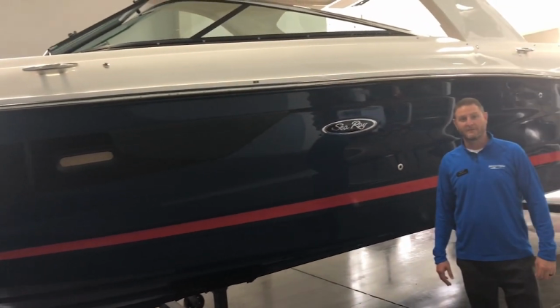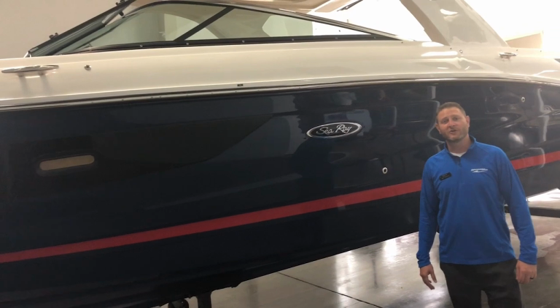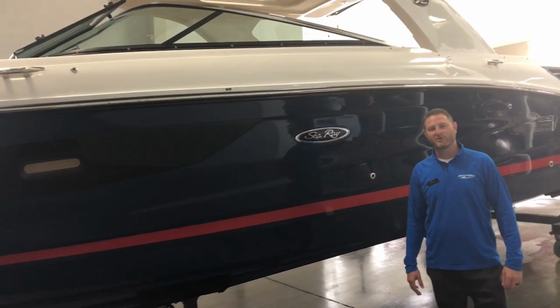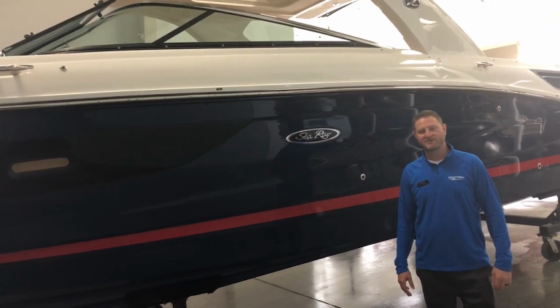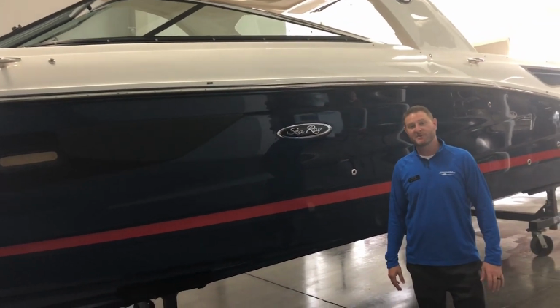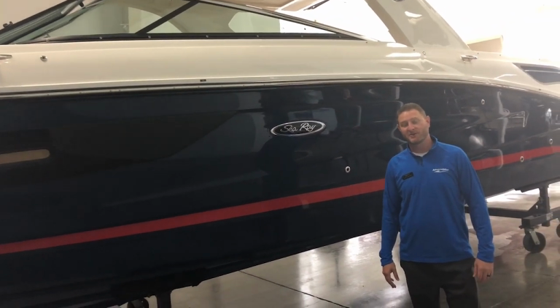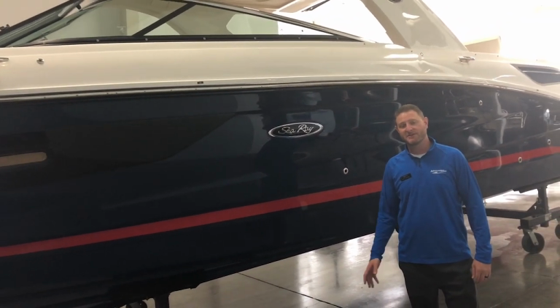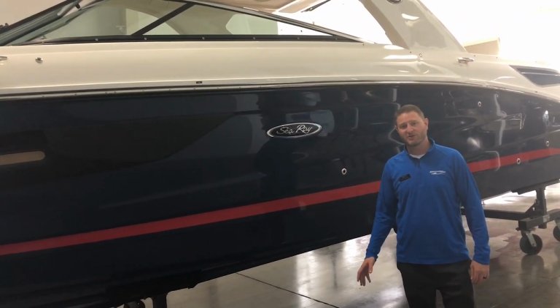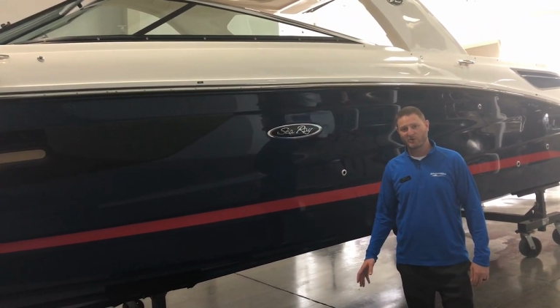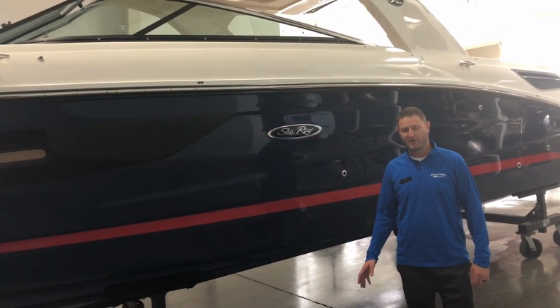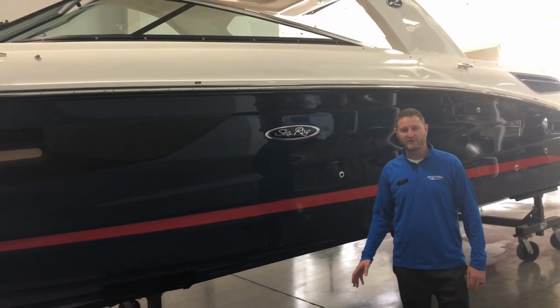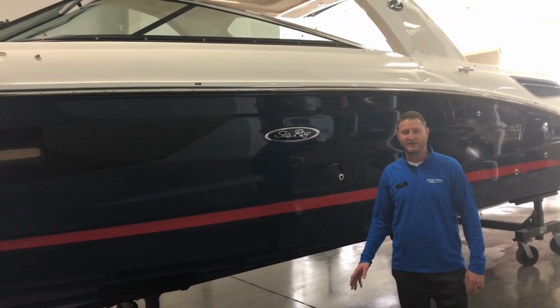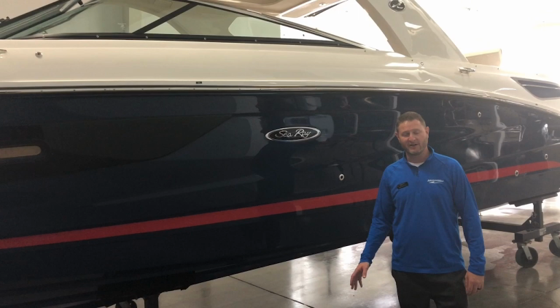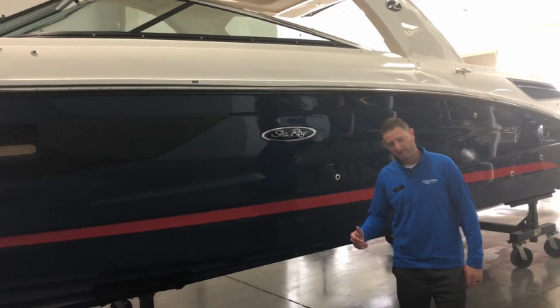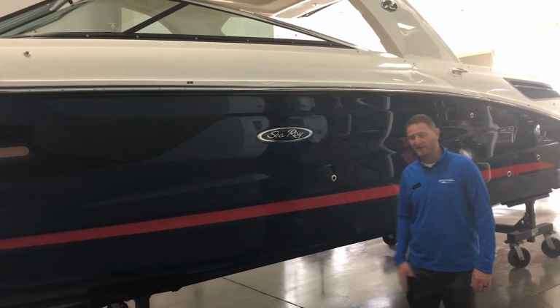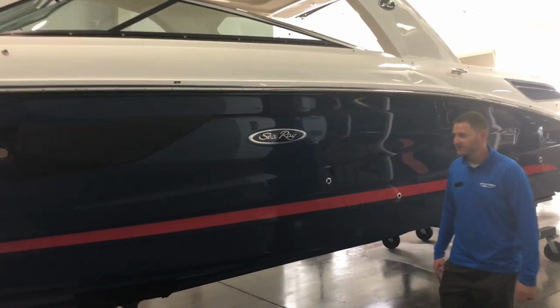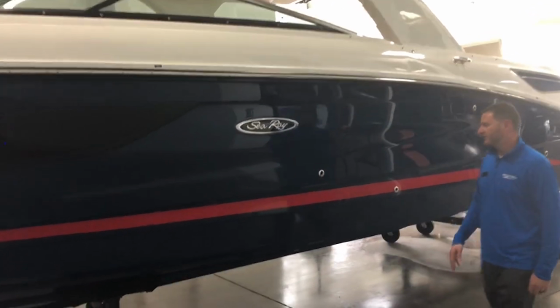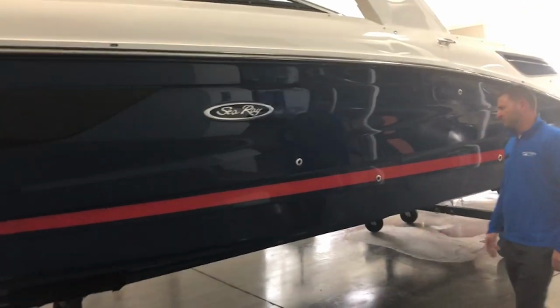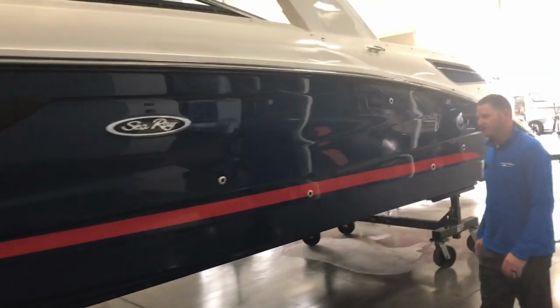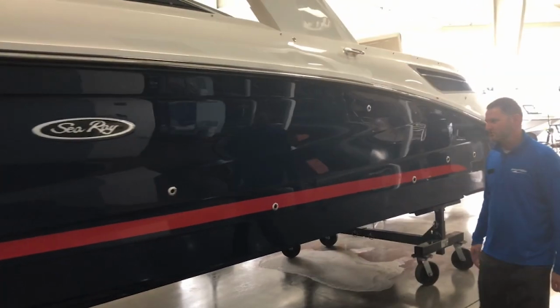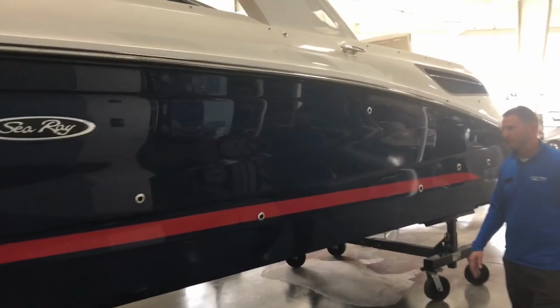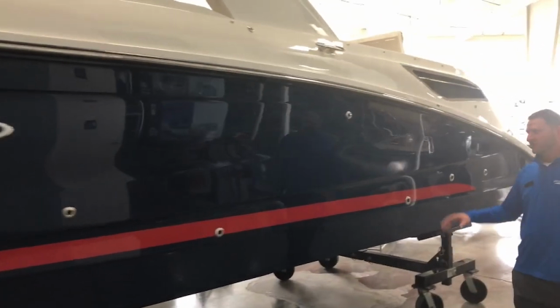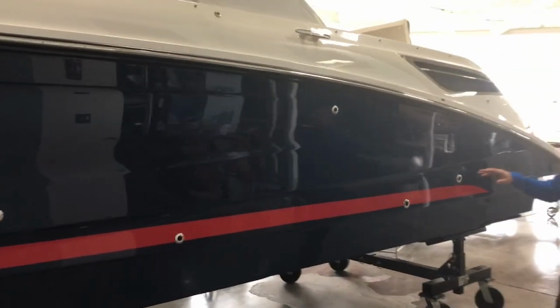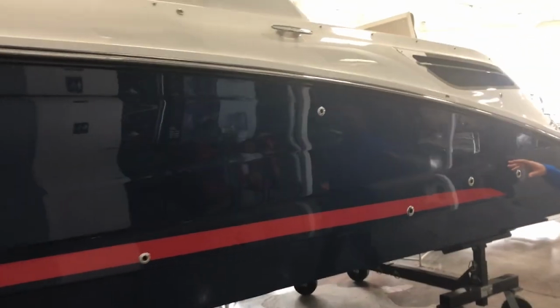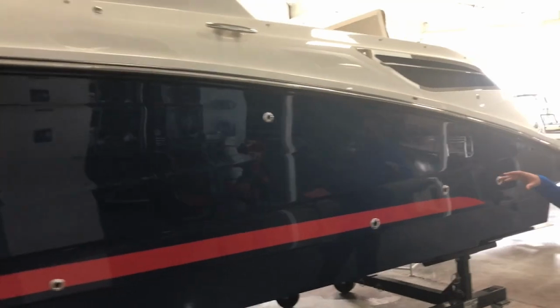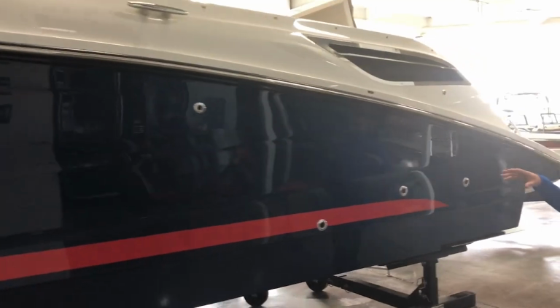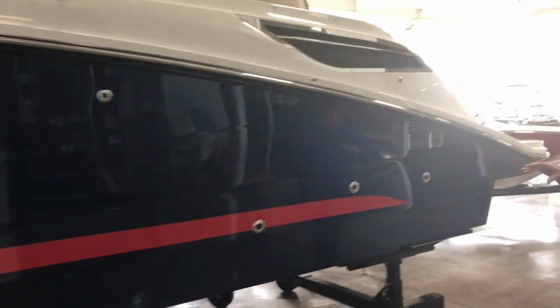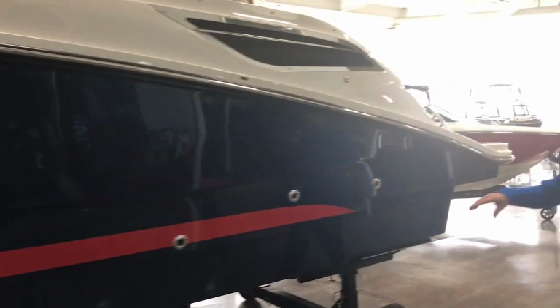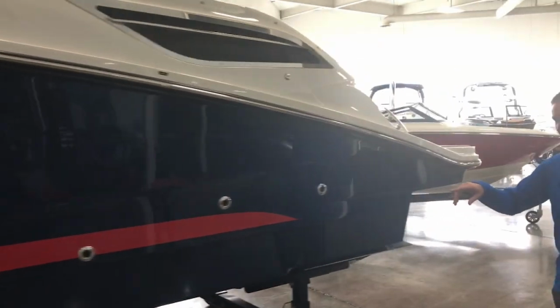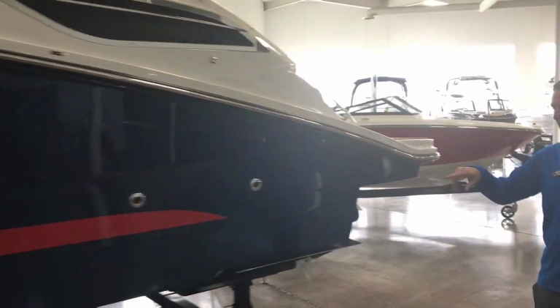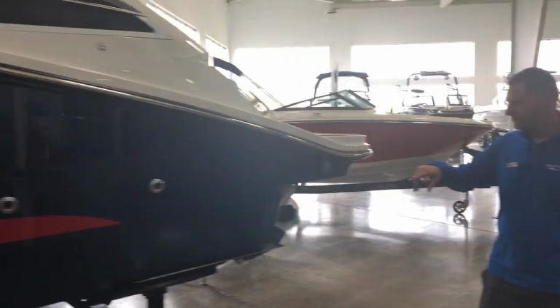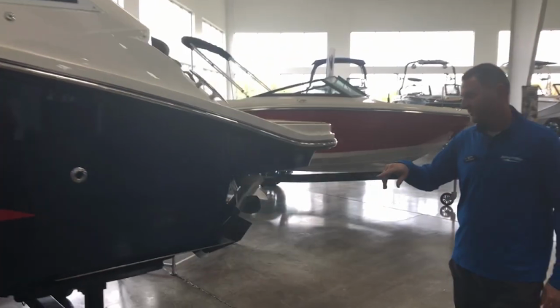Matt Furlong with MarineMax in Rogers, Minnesota. Today we're taking a look at a 2021 350 SLX. This is a brand new C-Ray, just got in and just hitting the show floor. This is going to be C-Ray blue side hull colored, full hull, as well as red gel stripe on this.